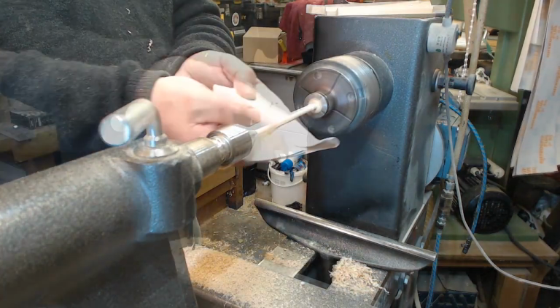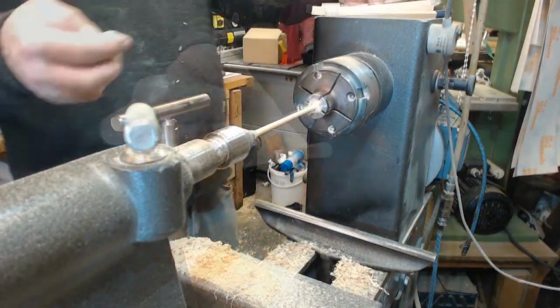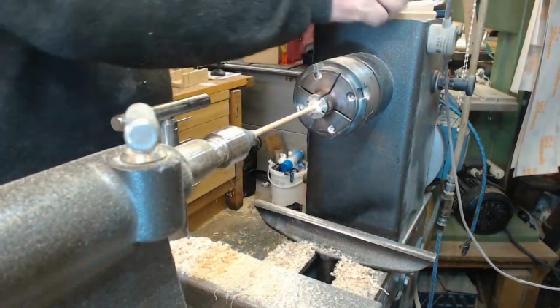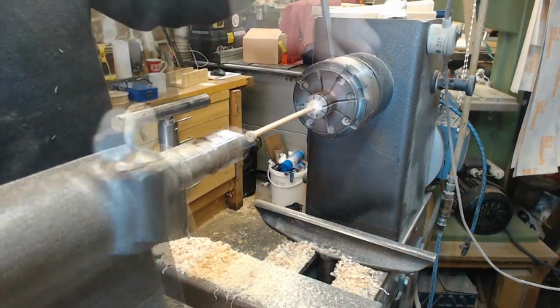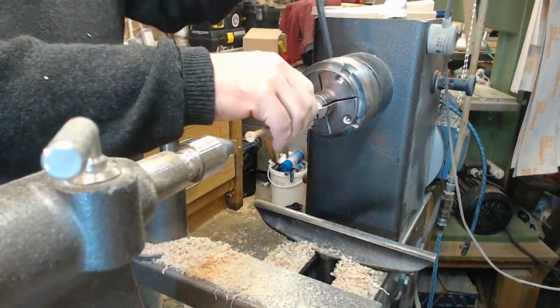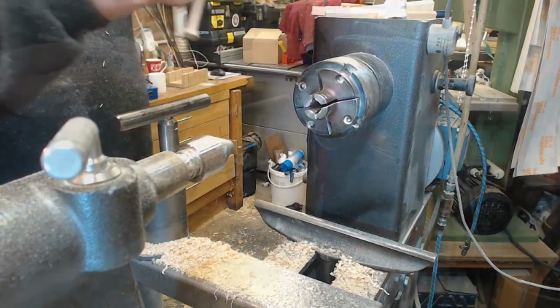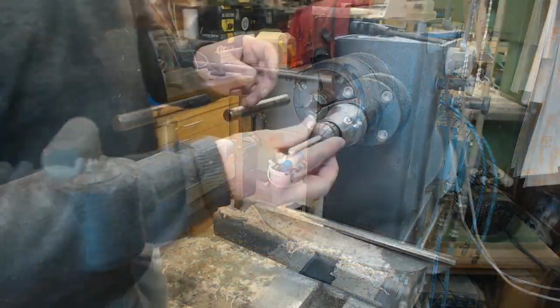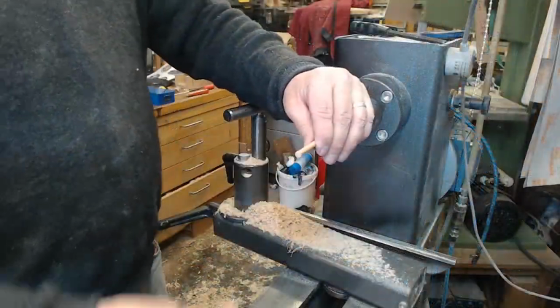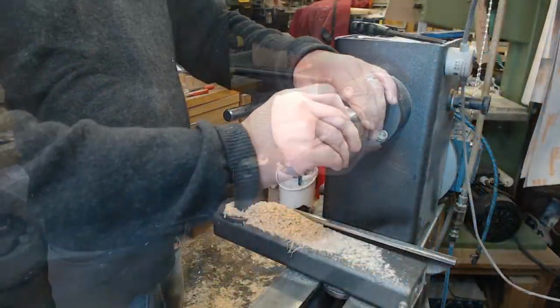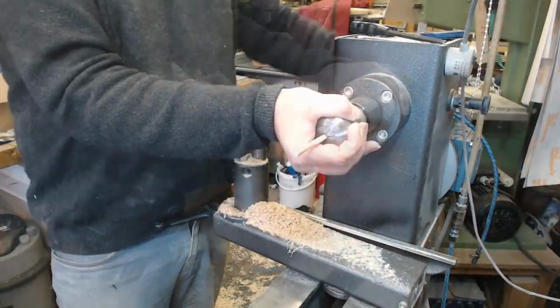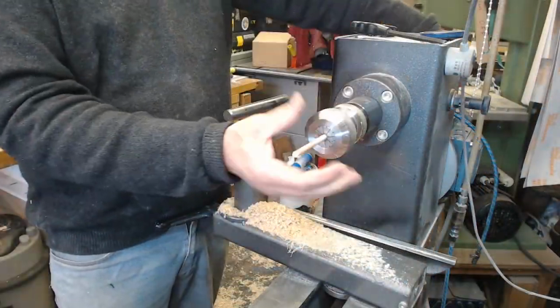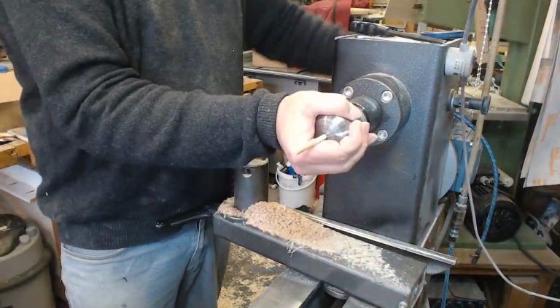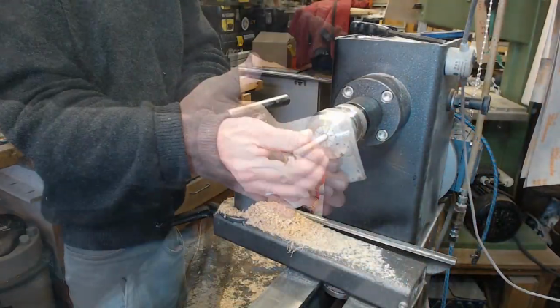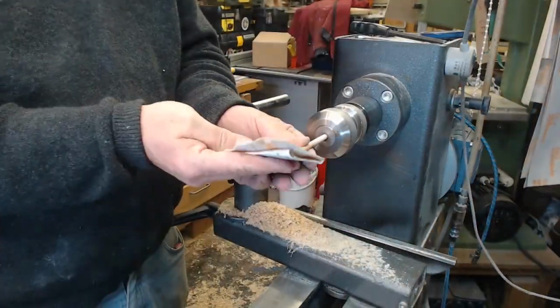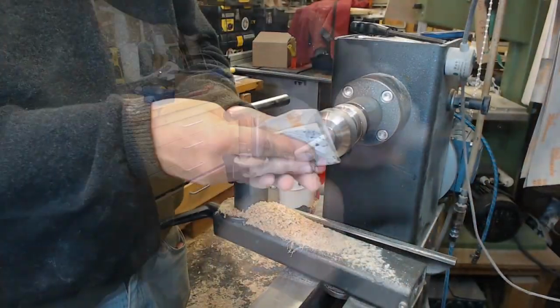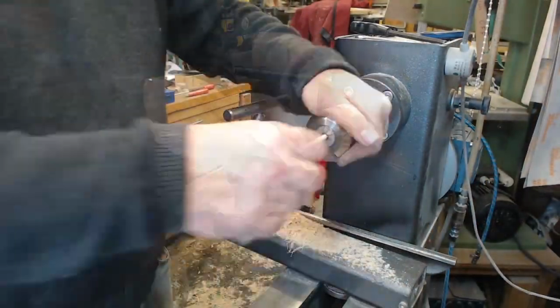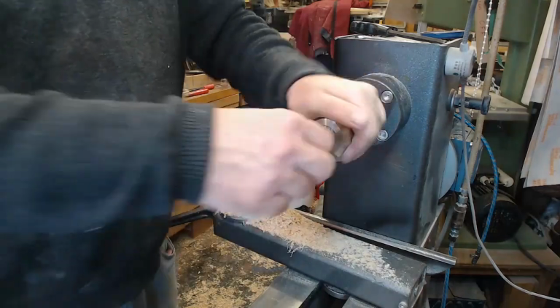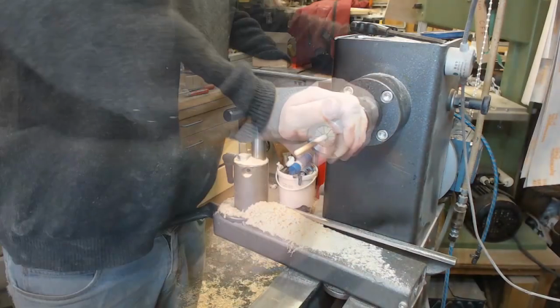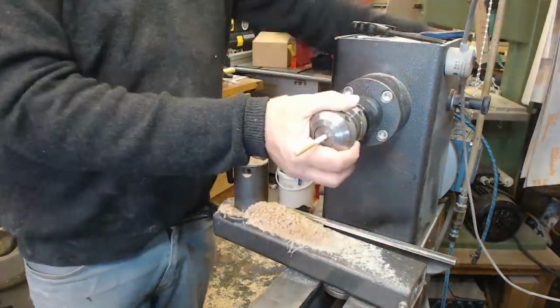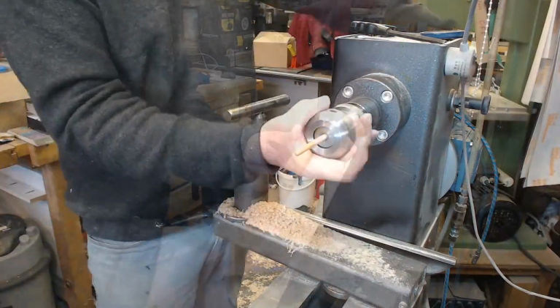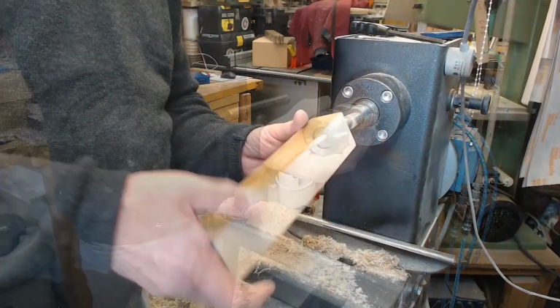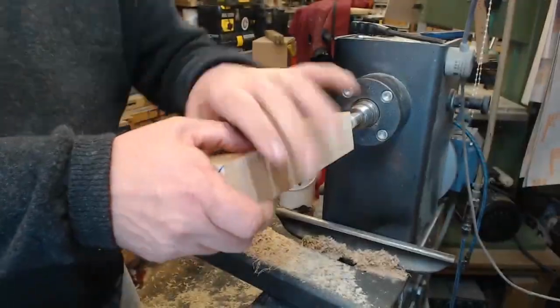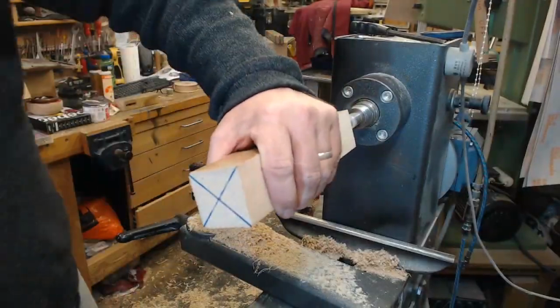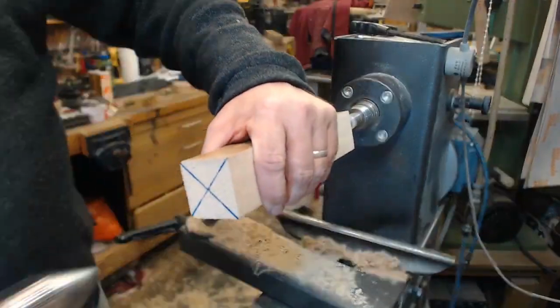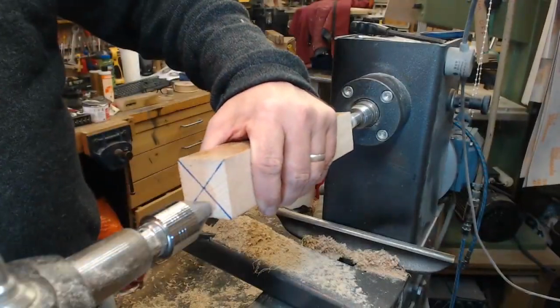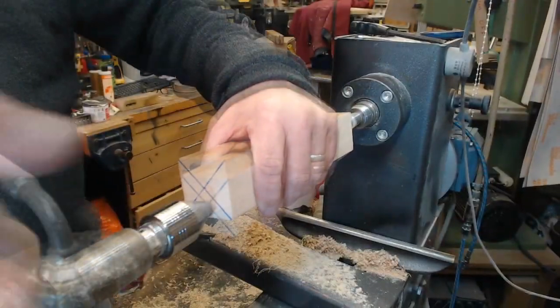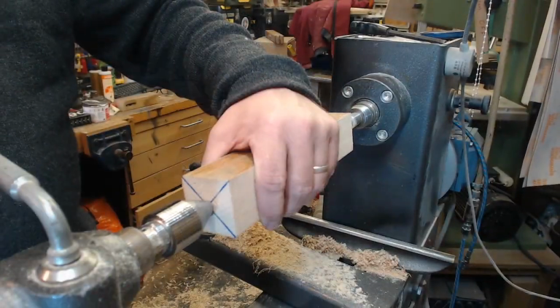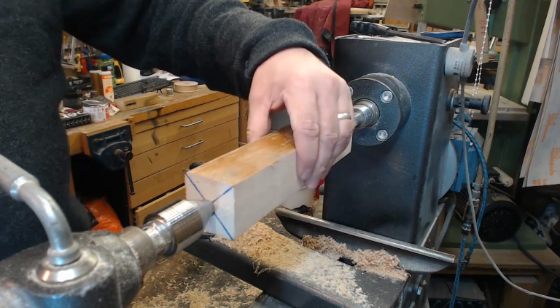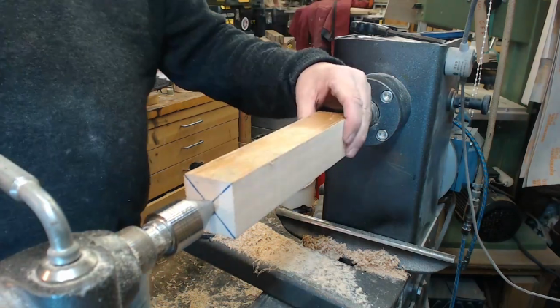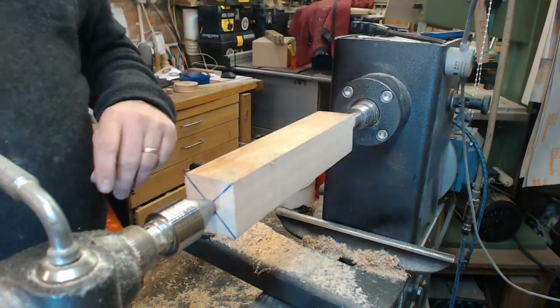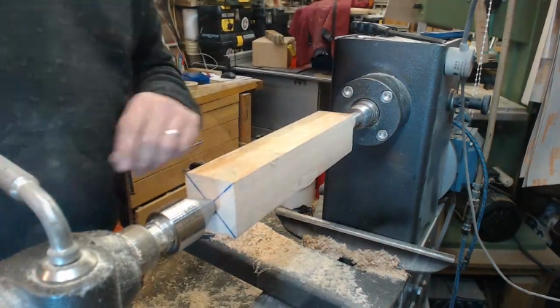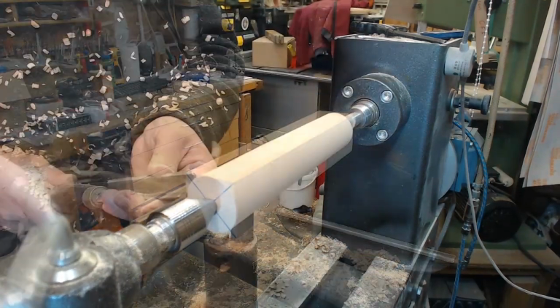Six millimeters was the size they ended up, and then I used a collet chuck so that I could put a domed end on. Then the central column — I thought, well, why not make that look like a stack of cotton reels and do some offset turning.